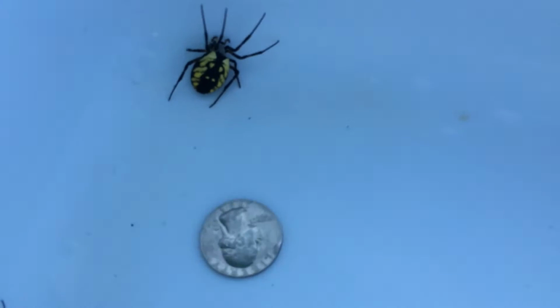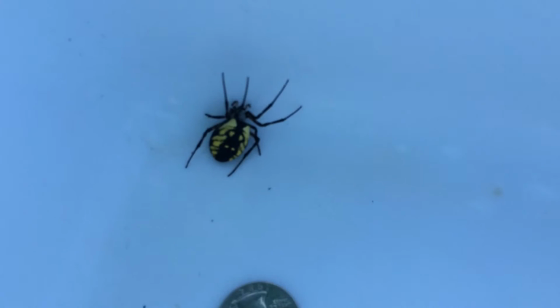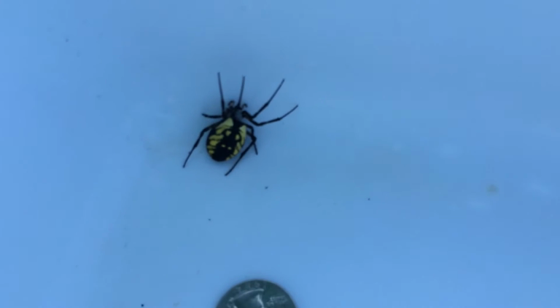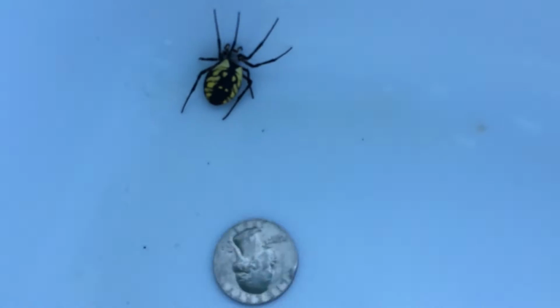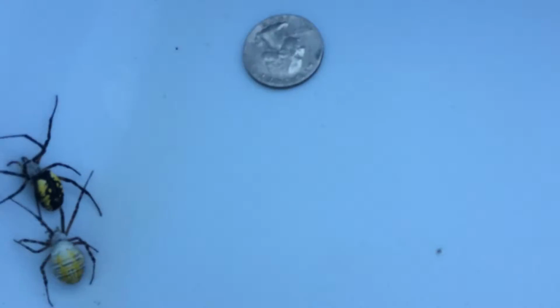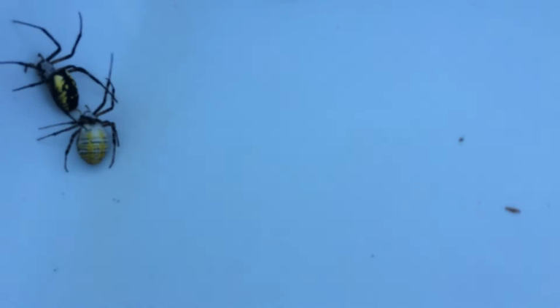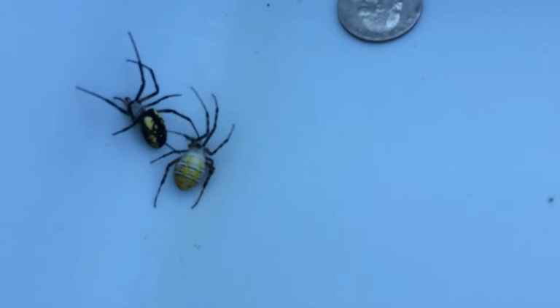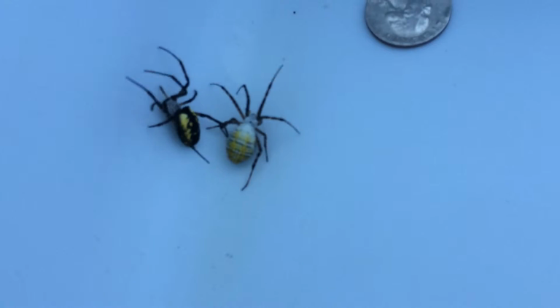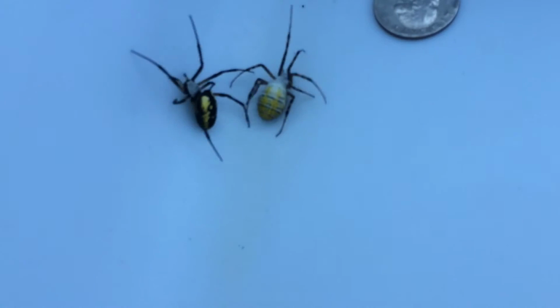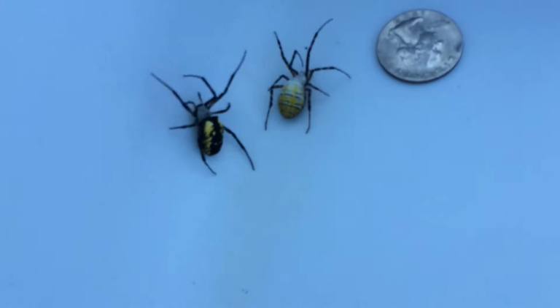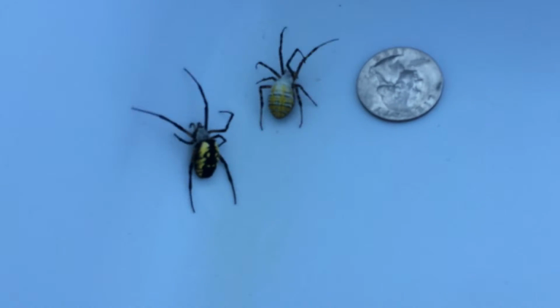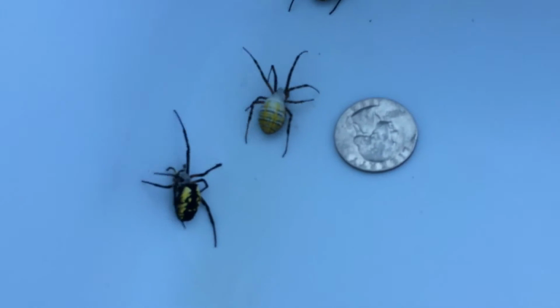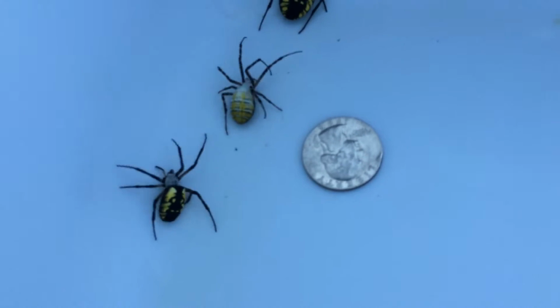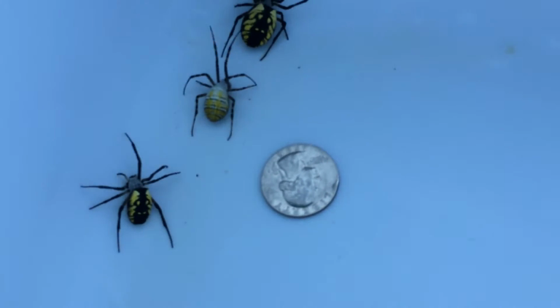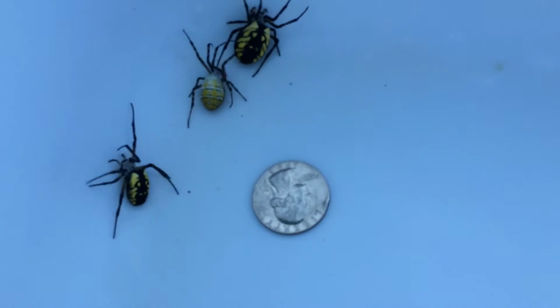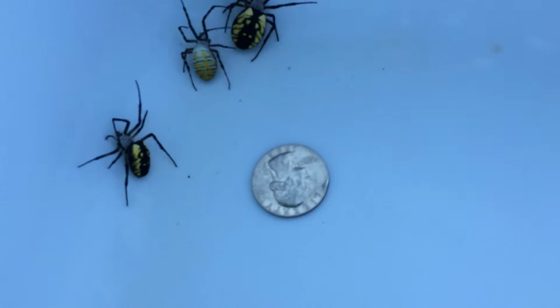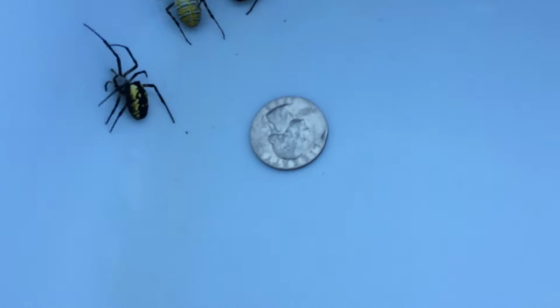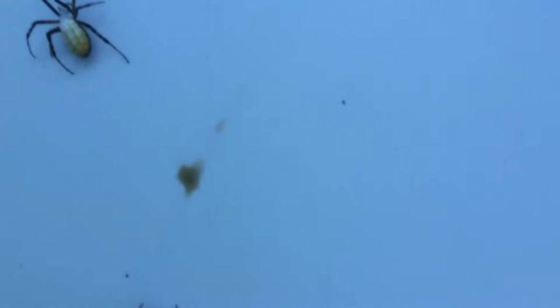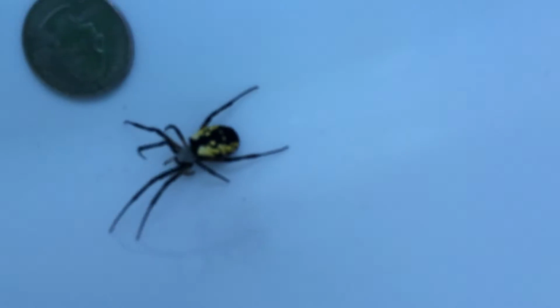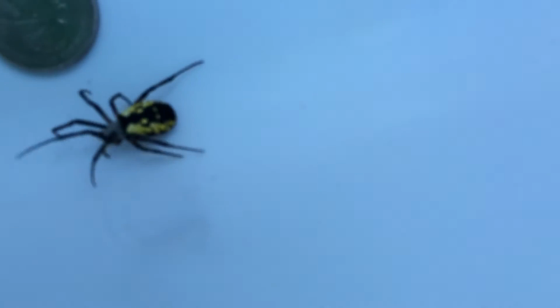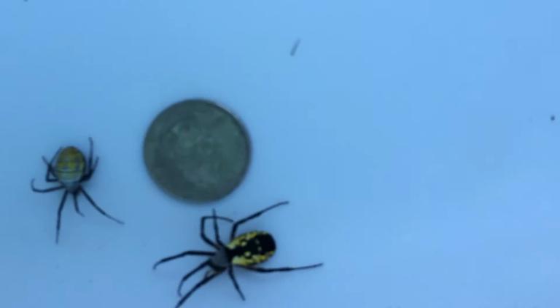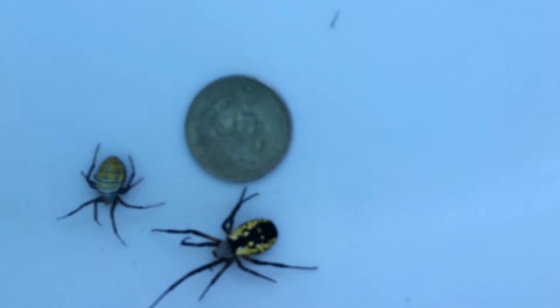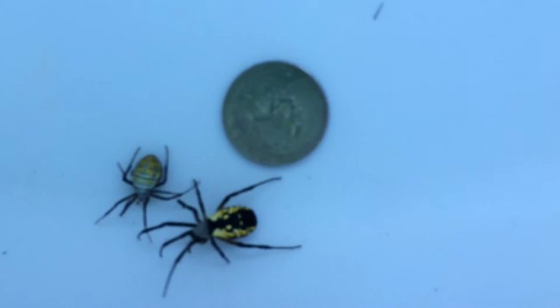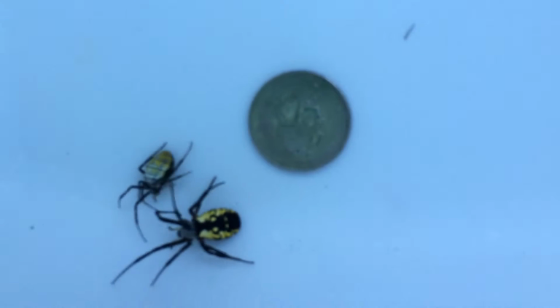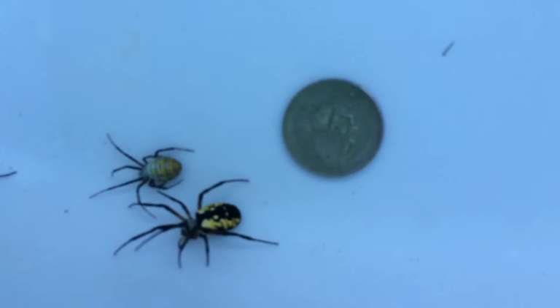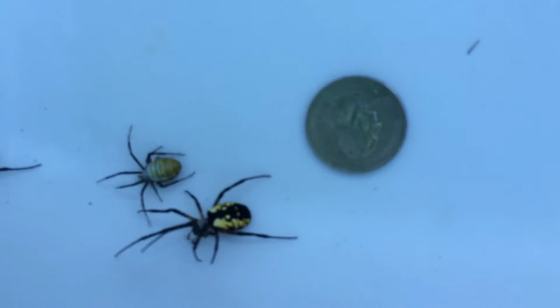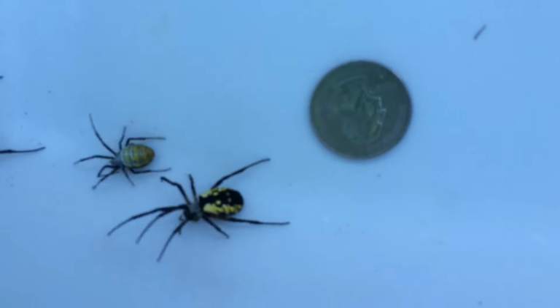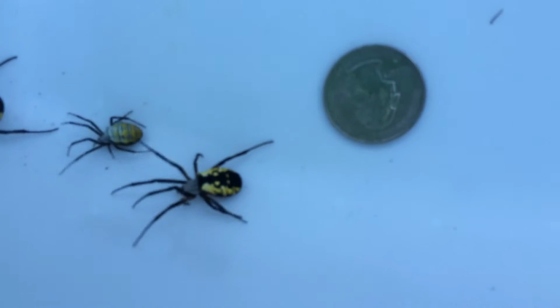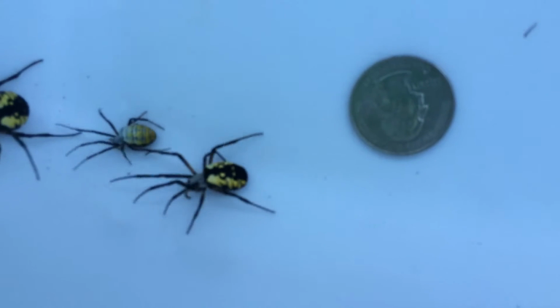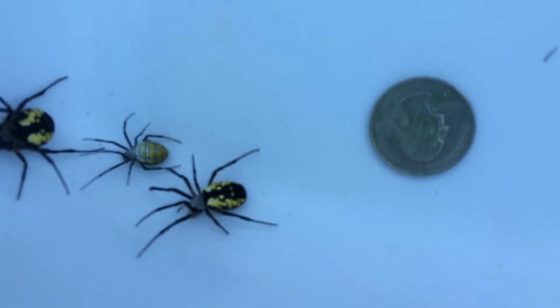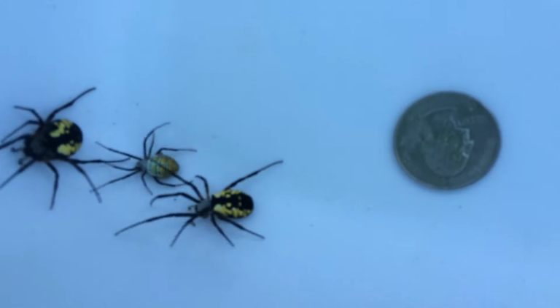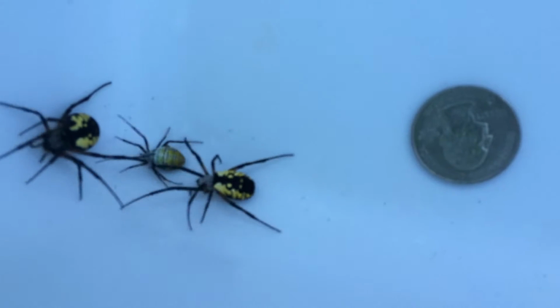The dew collects on their webs and makes the web stand out quite a bit easier to spot. I'll throw a couple of quarters in there to give you an idea of the size of them. There are two different kinds — you can see two here.